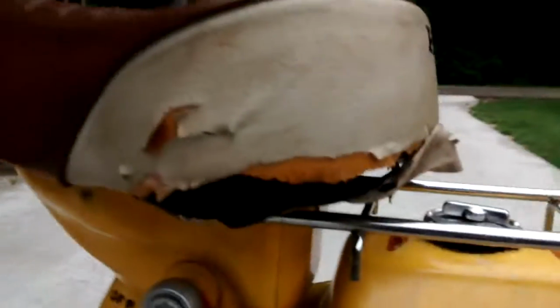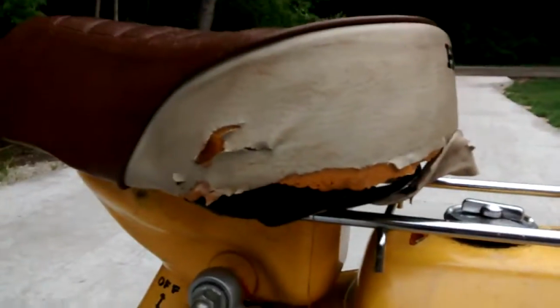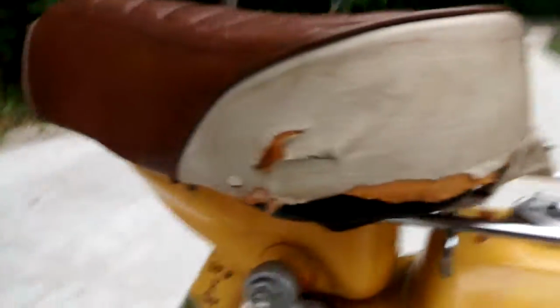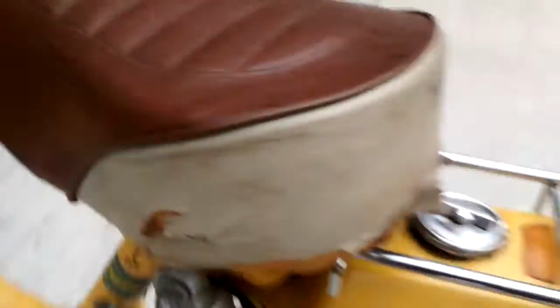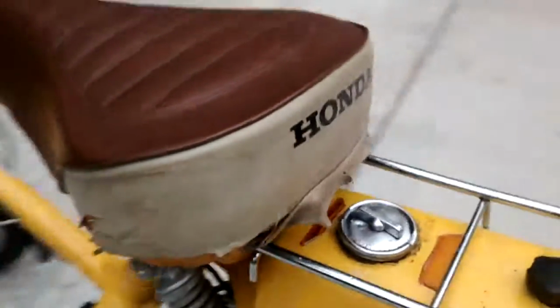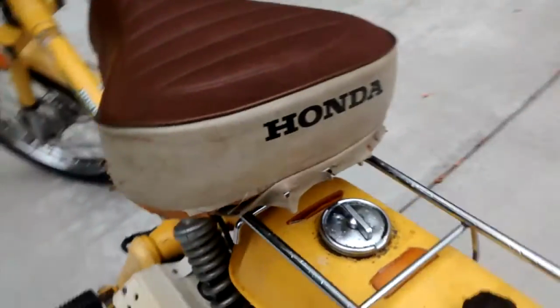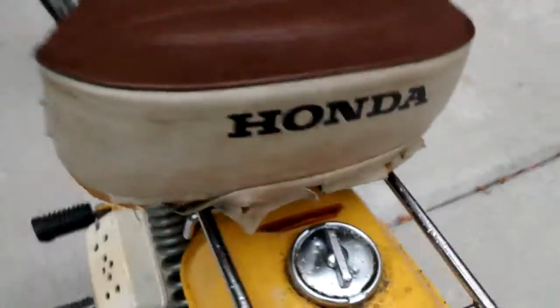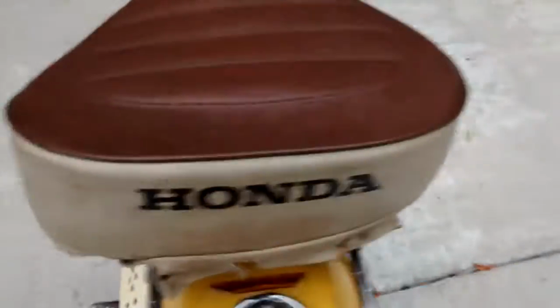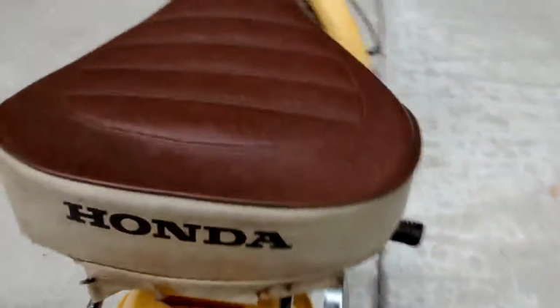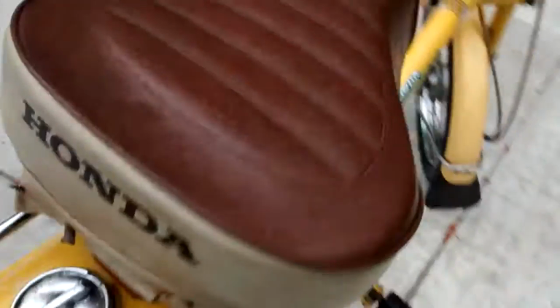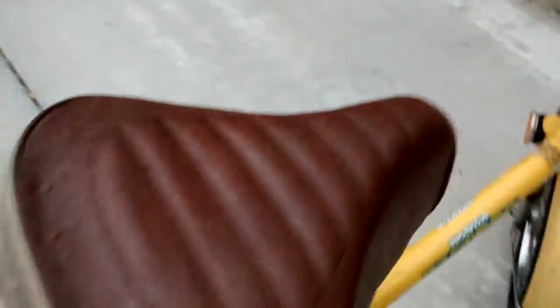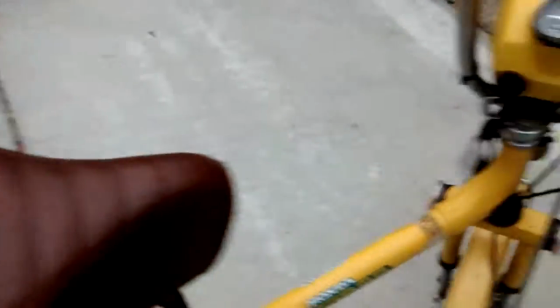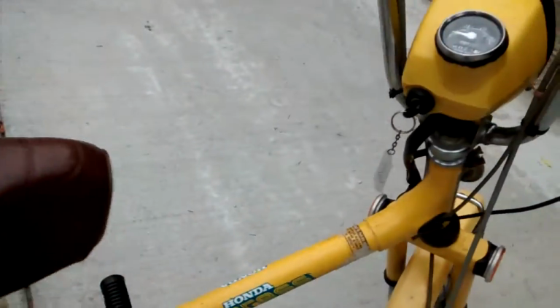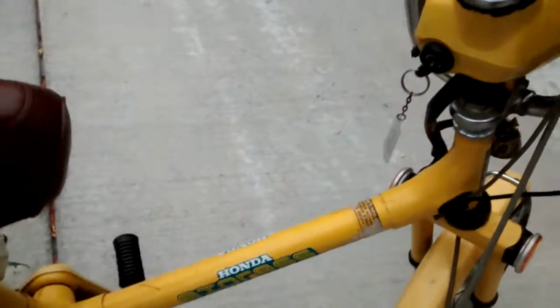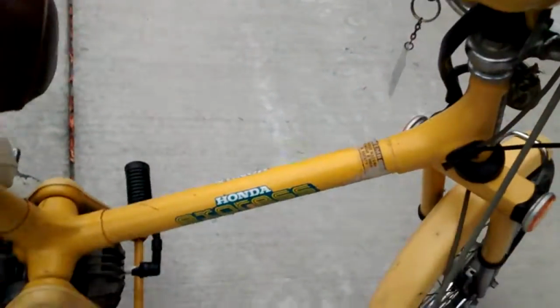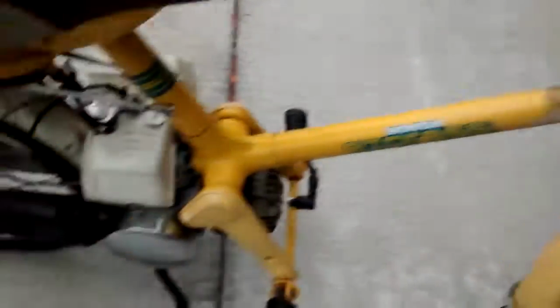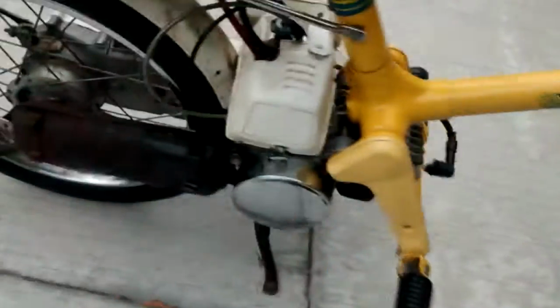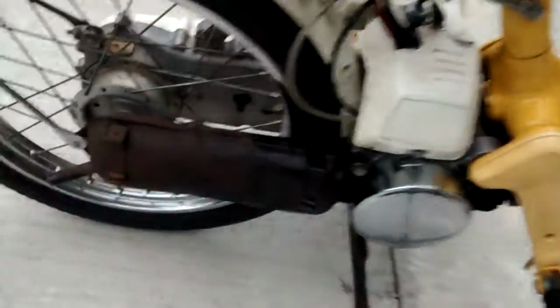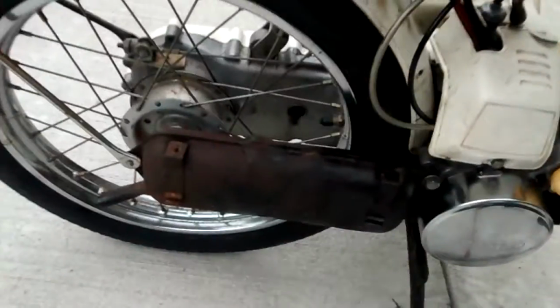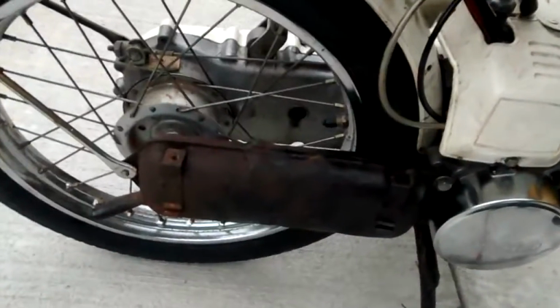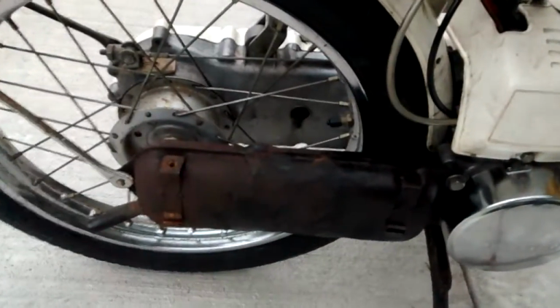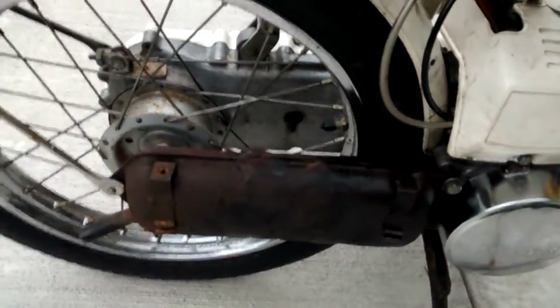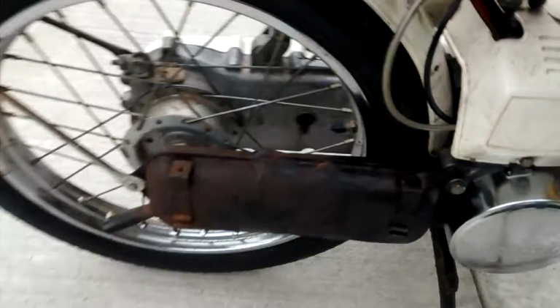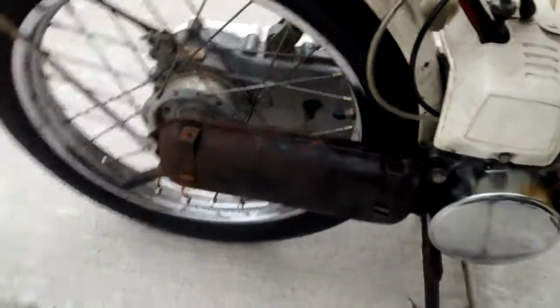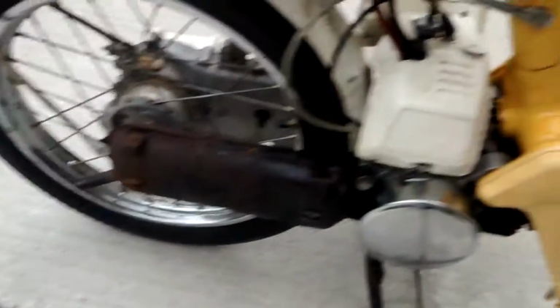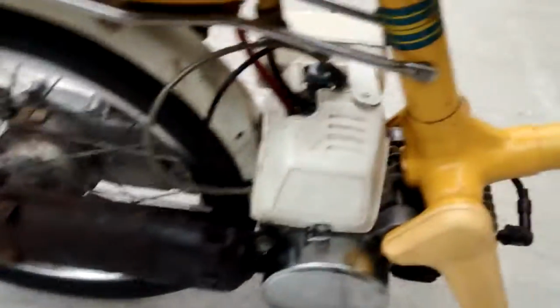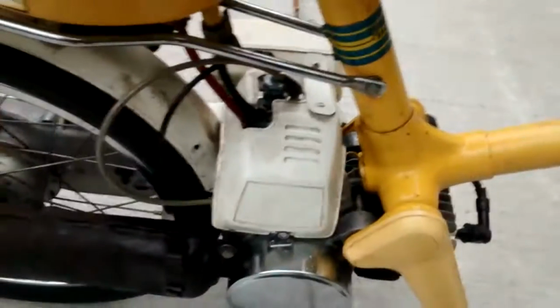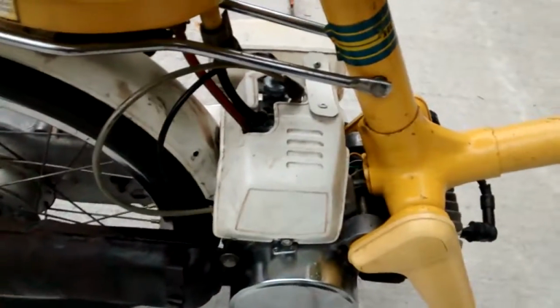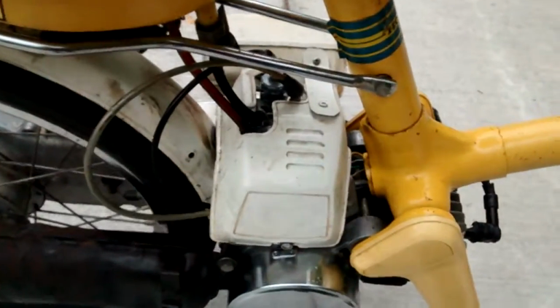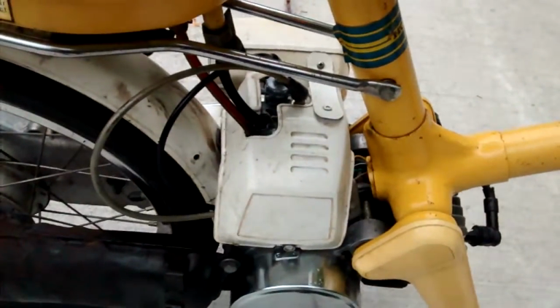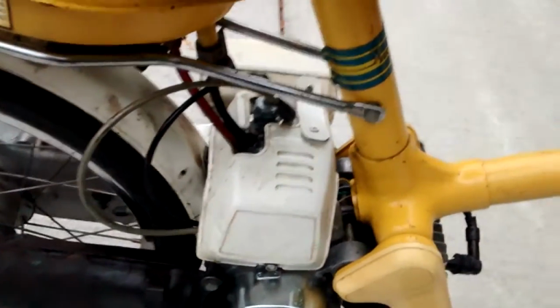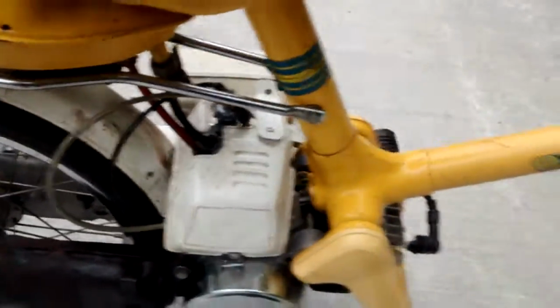The seat's torn up a little bit, not terrible though. The muffler is all bashed in and missing the heat shield. It does have the carb cover, which is pretty rare actually.